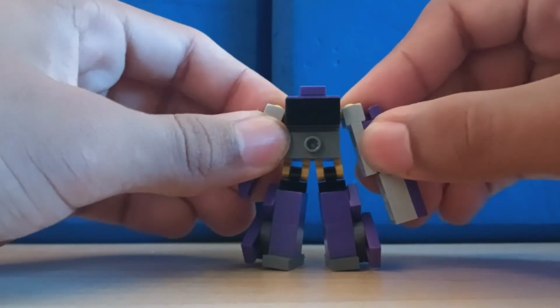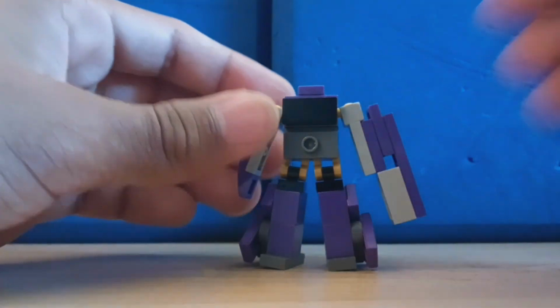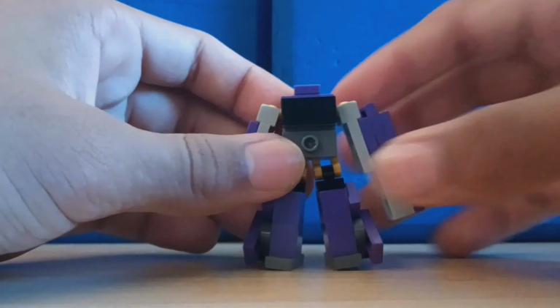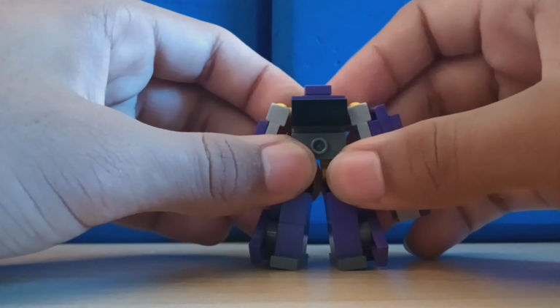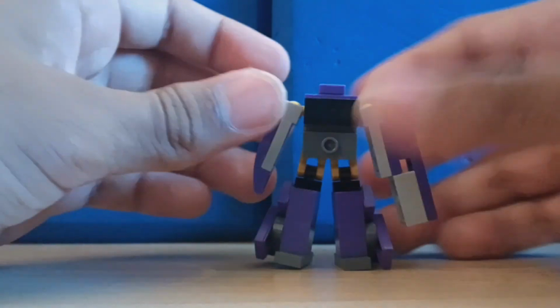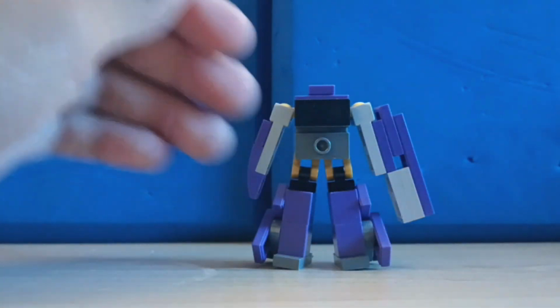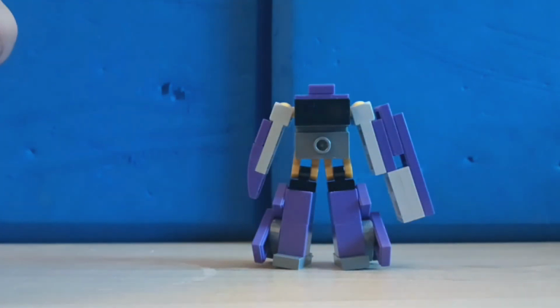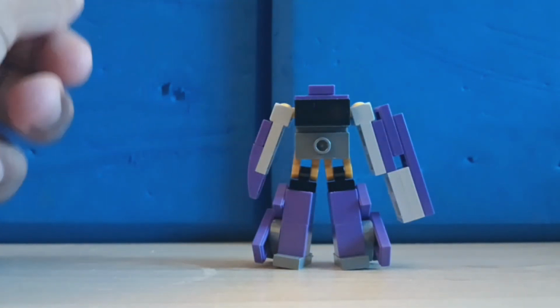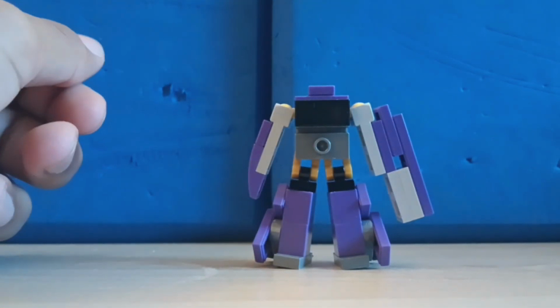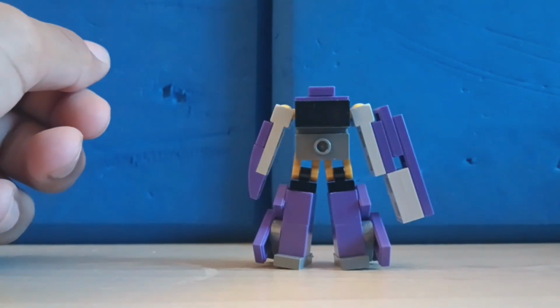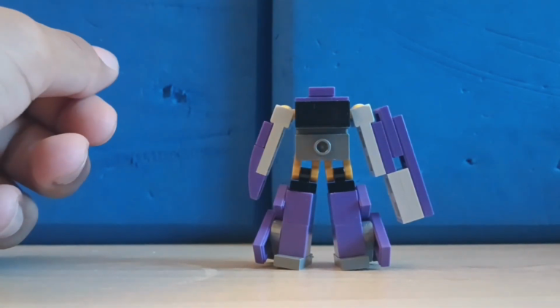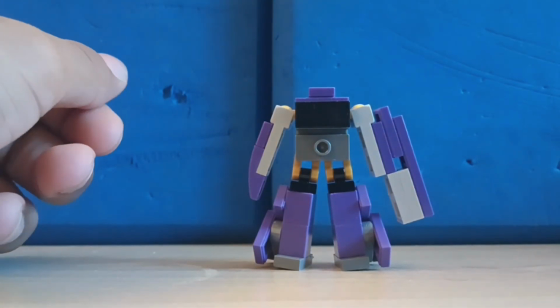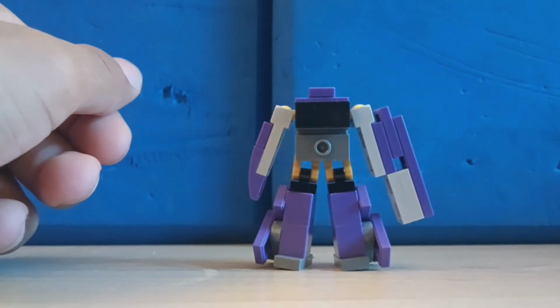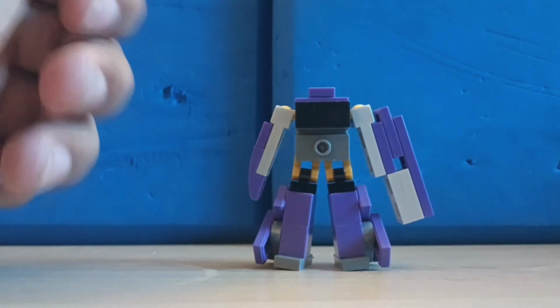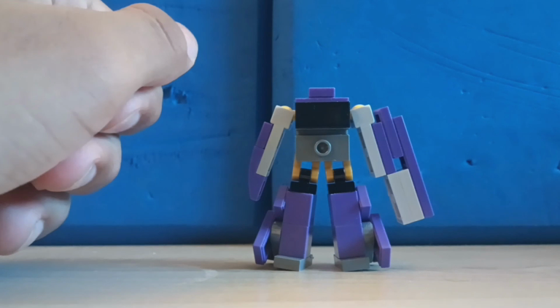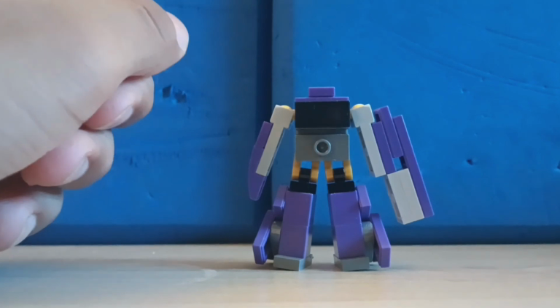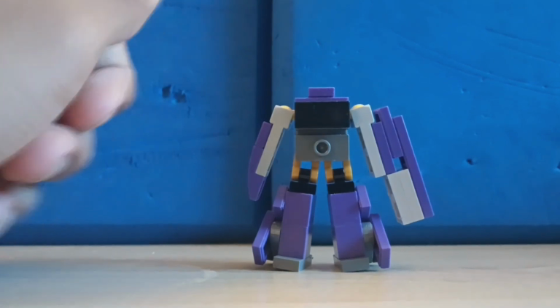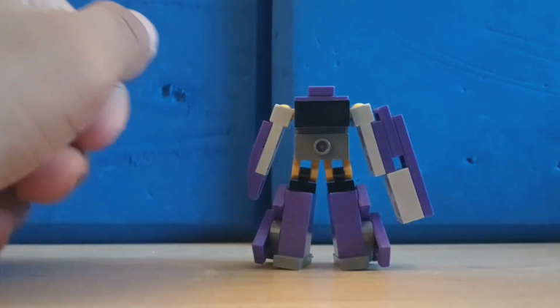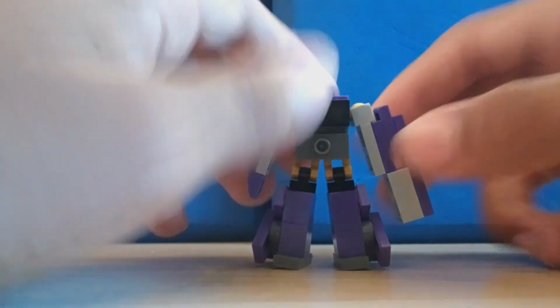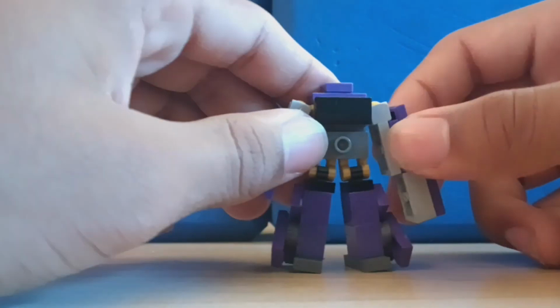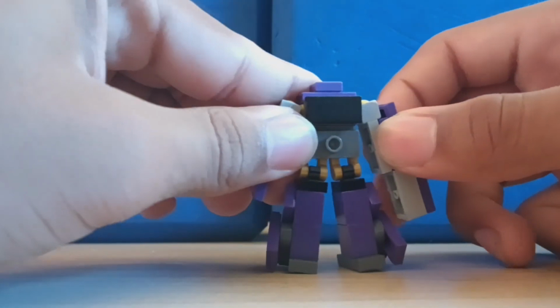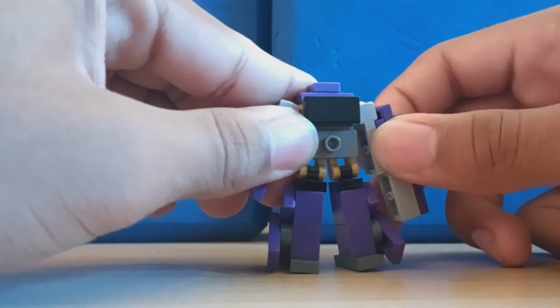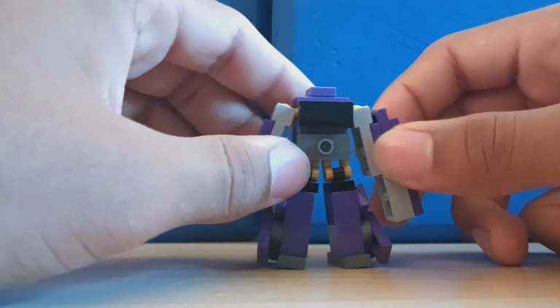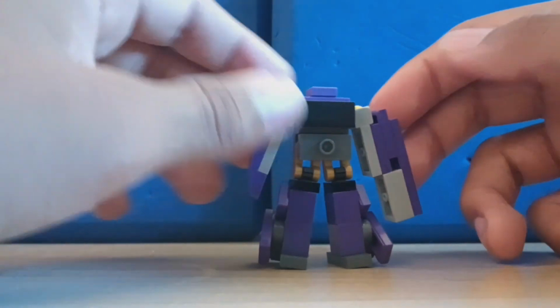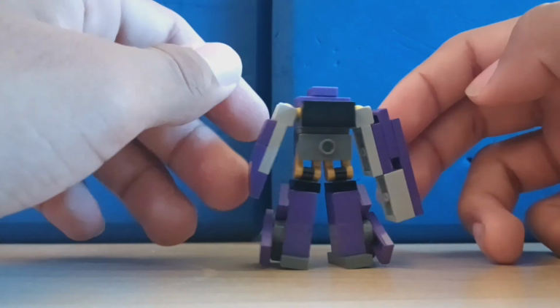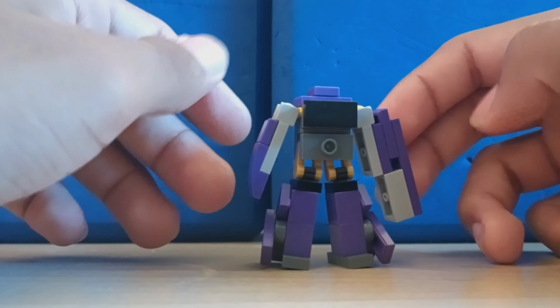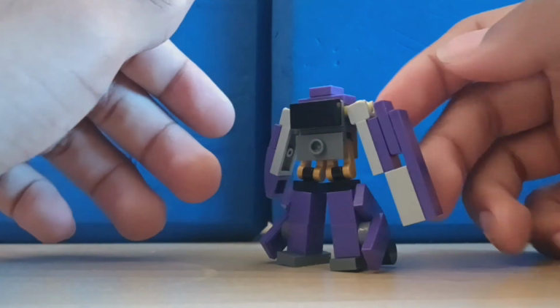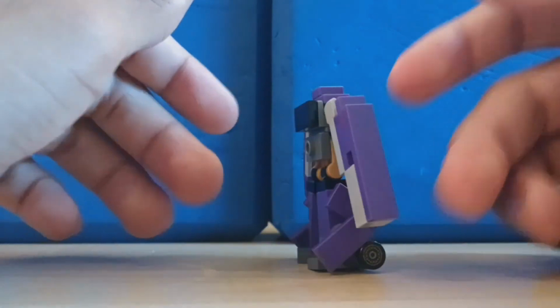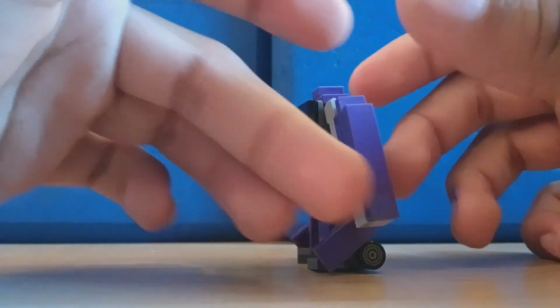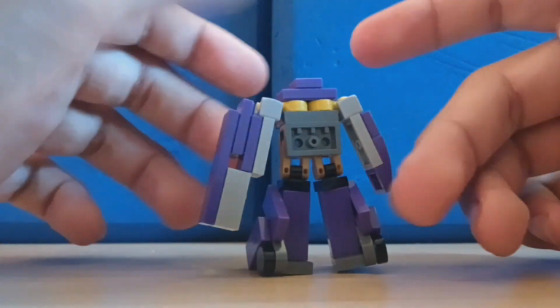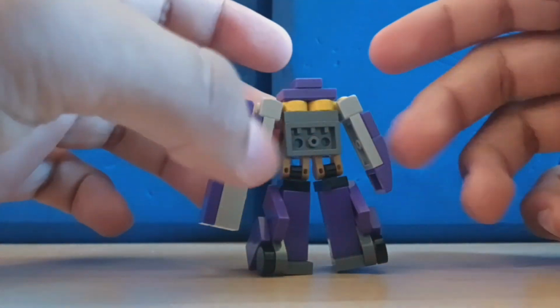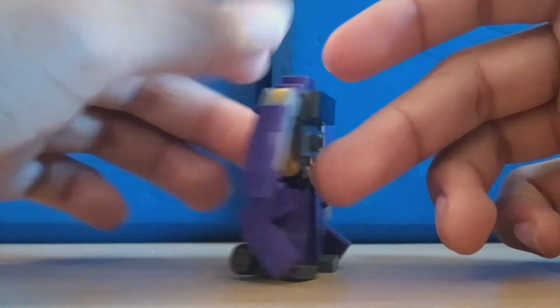He looks good enough. Obviously he doesn't have his horns — it's too small to put any of those noticeable details. I think he'd look way better if he had his horns, but you know, he is how he is.